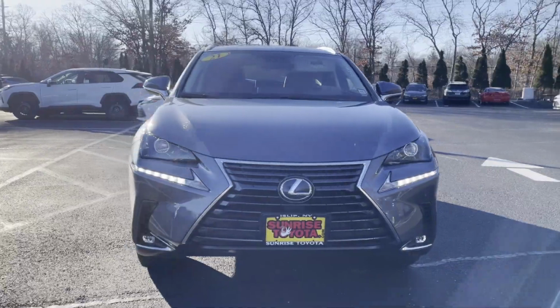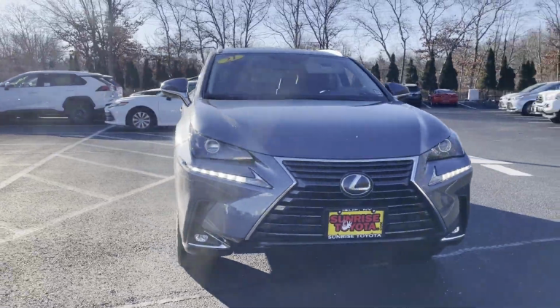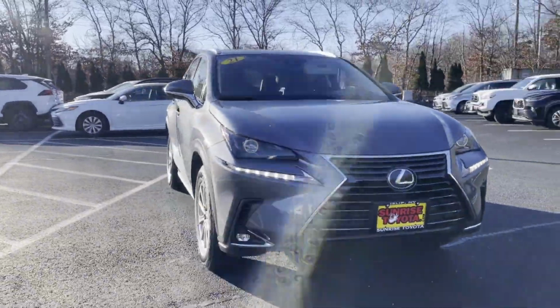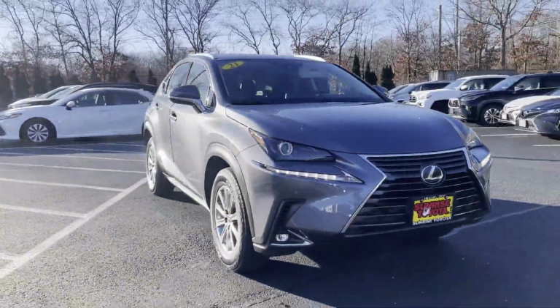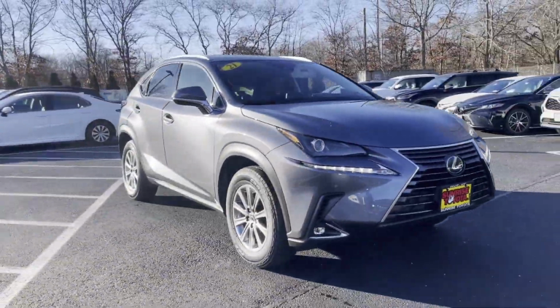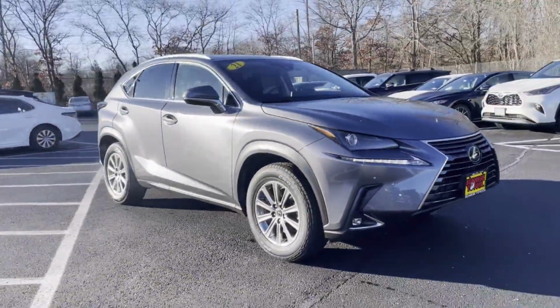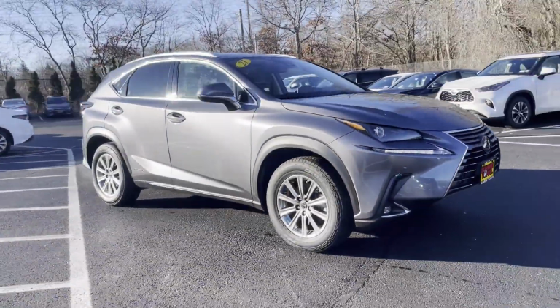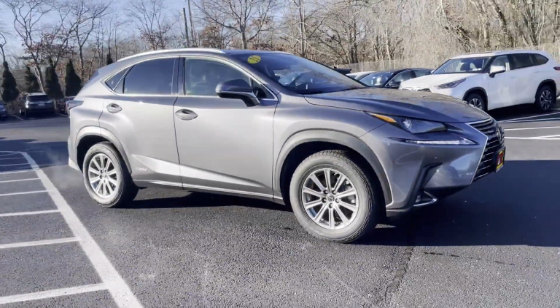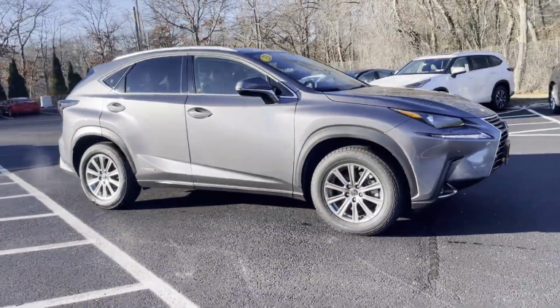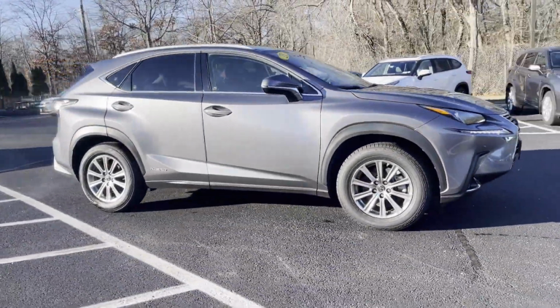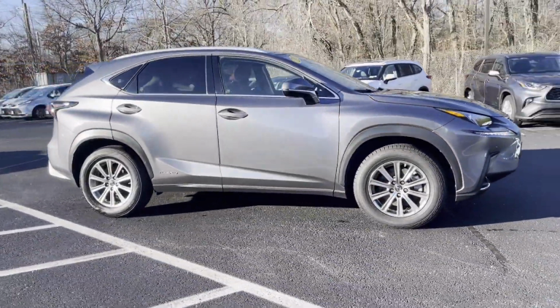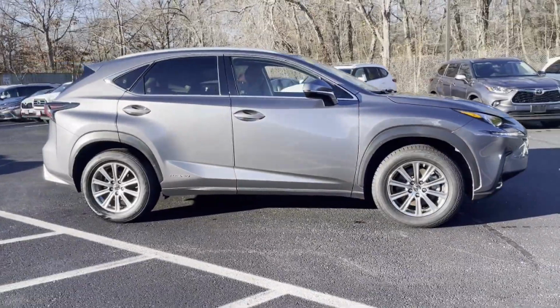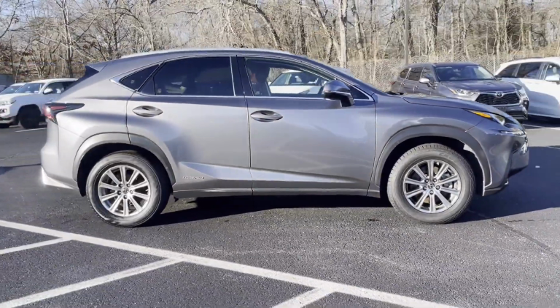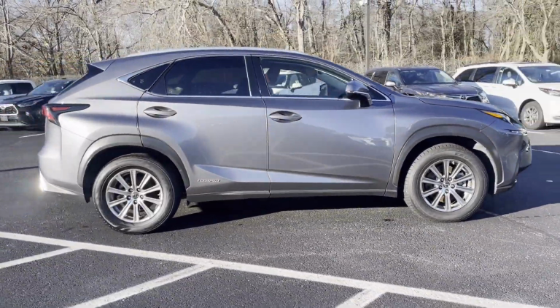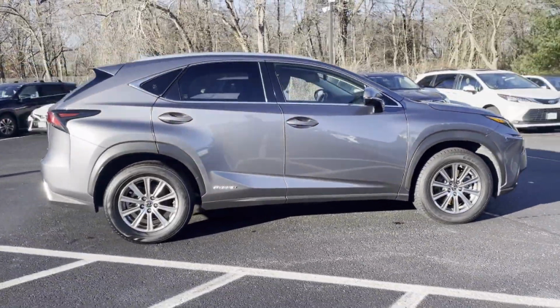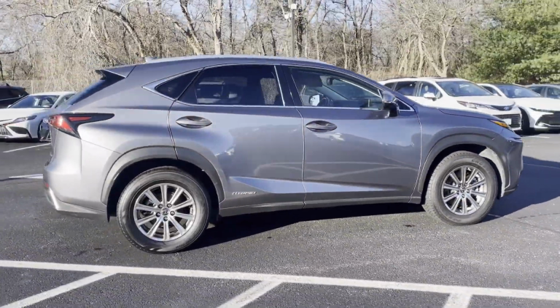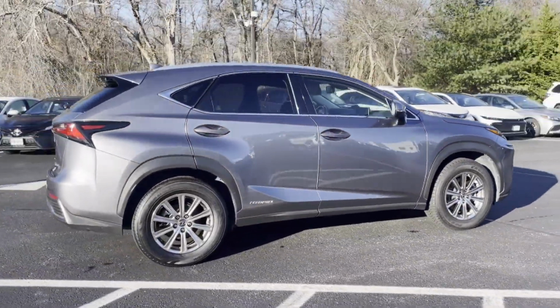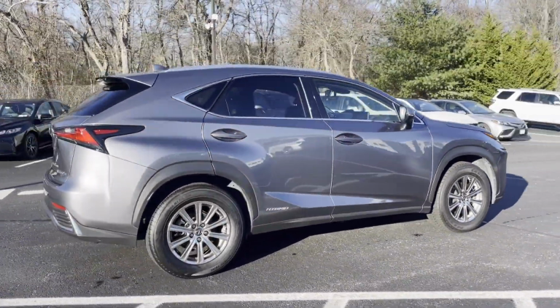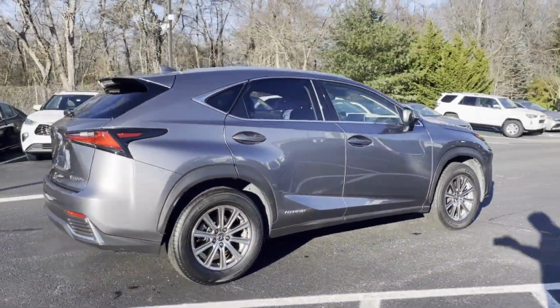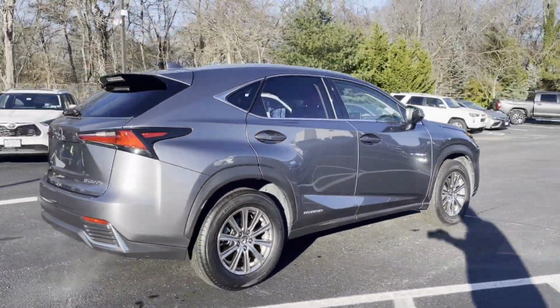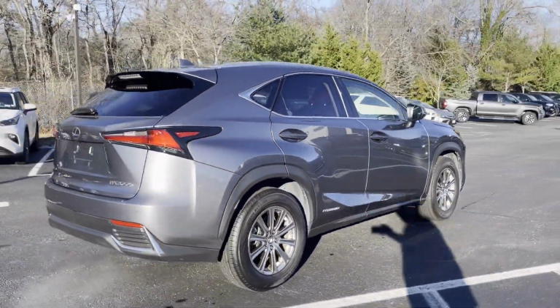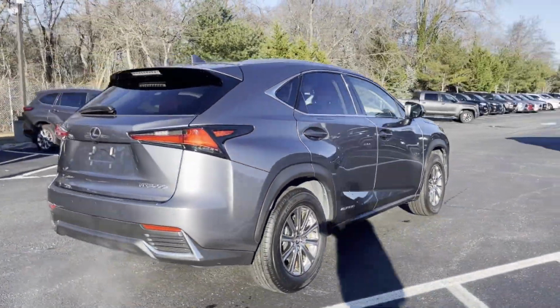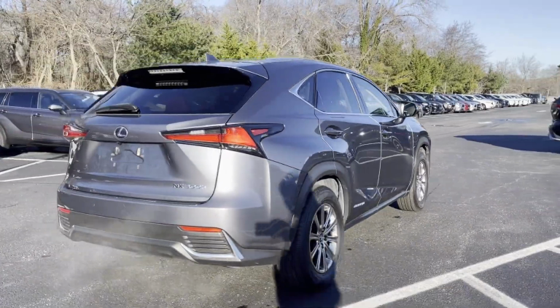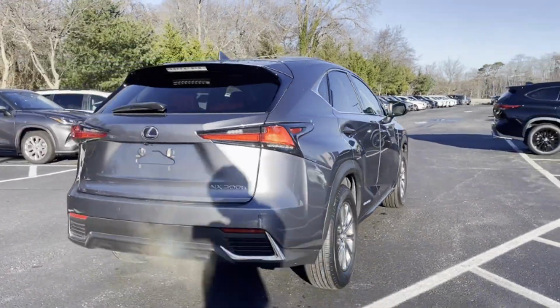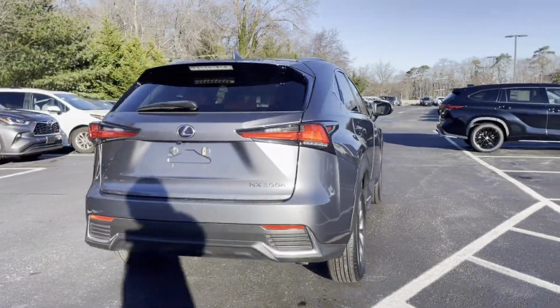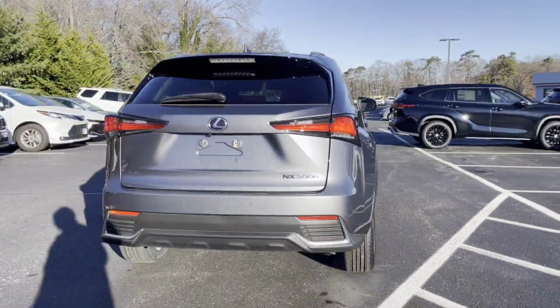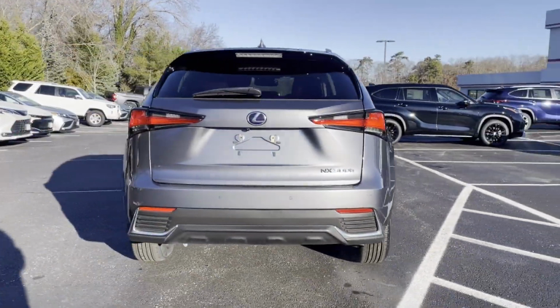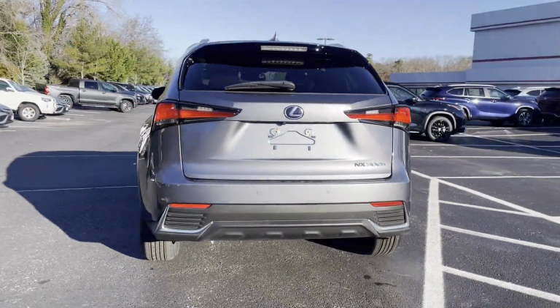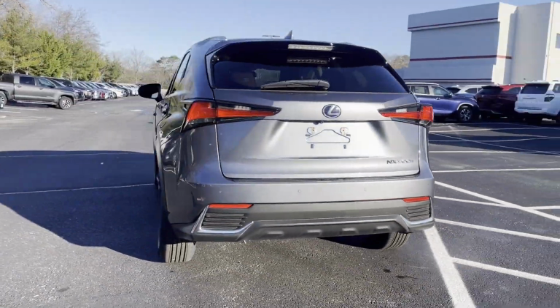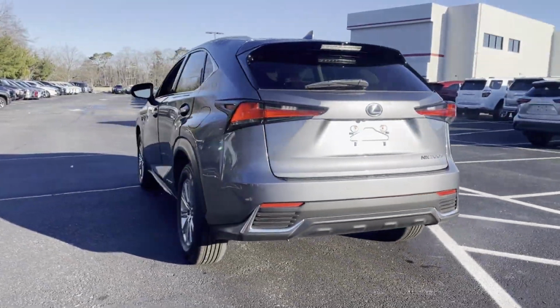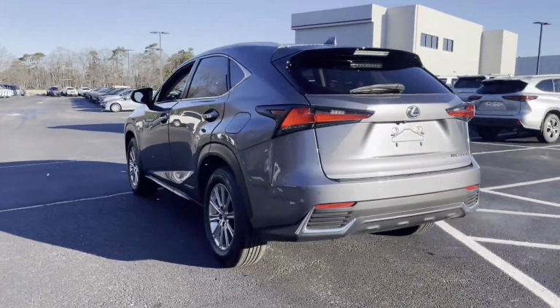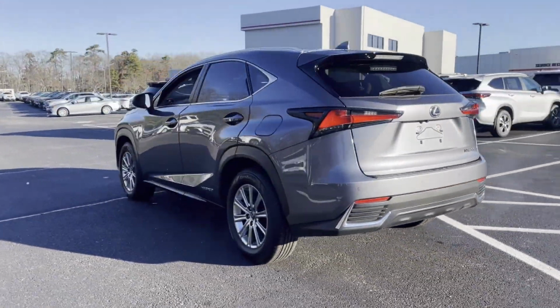2021 Lexus NX, with less than 44,000 miles on the odometer. This SUV offers space as well as power and performance, designed with its driver and passengers in mind, with features like these.